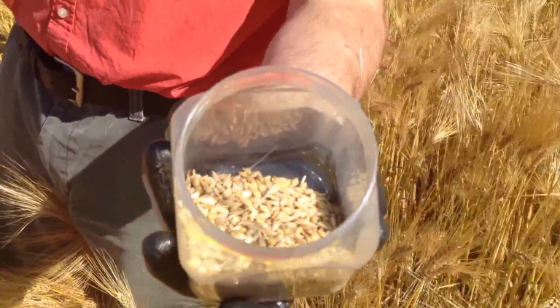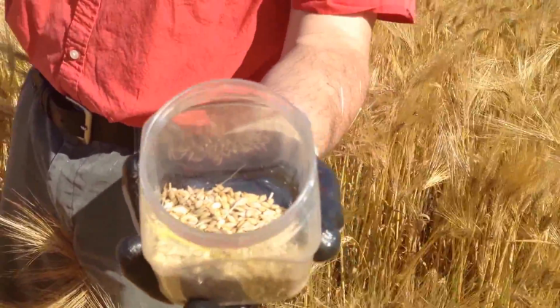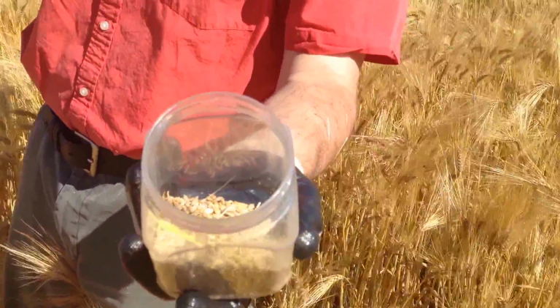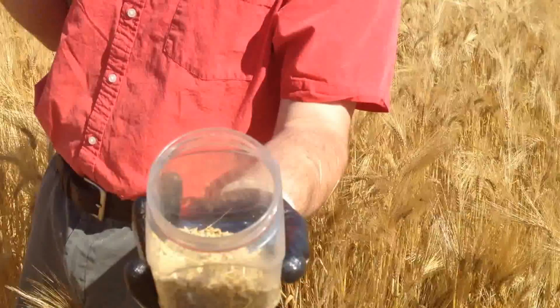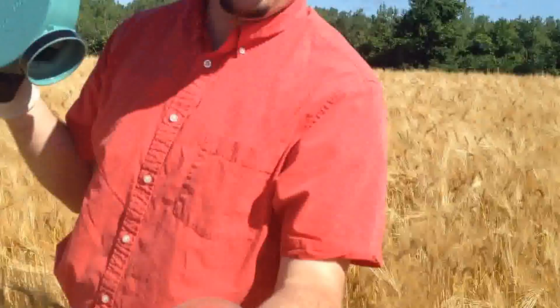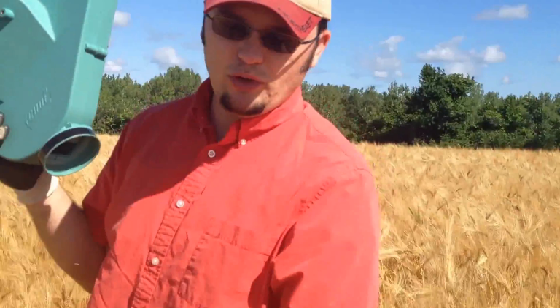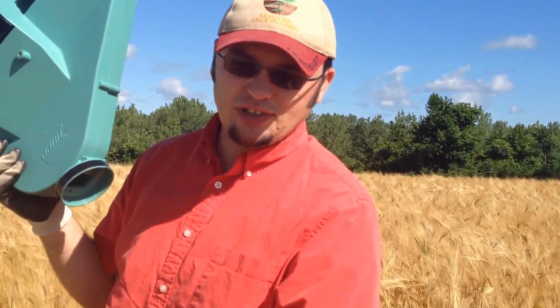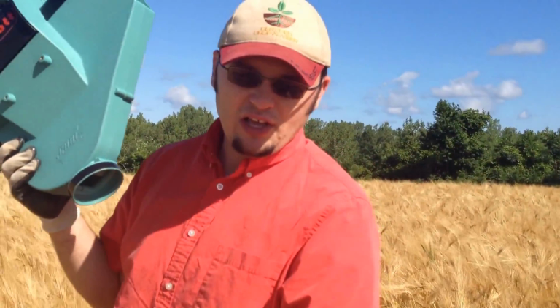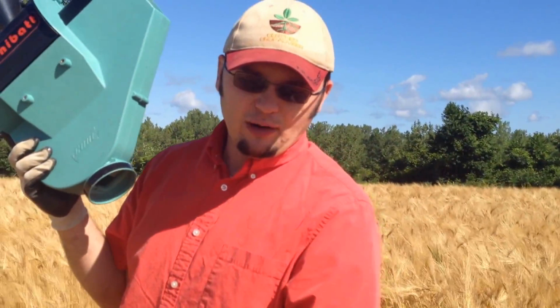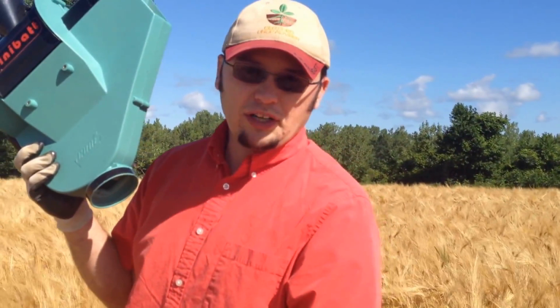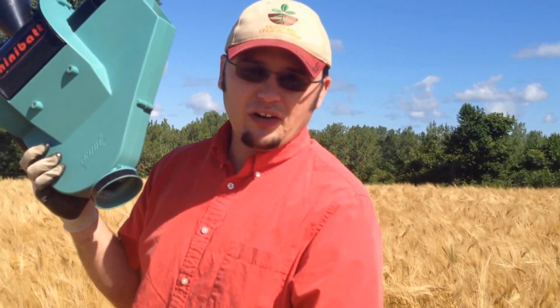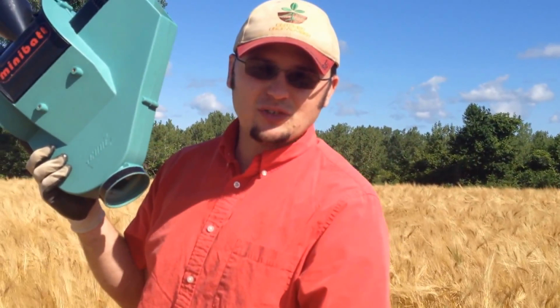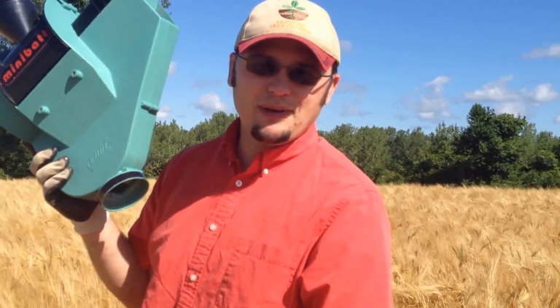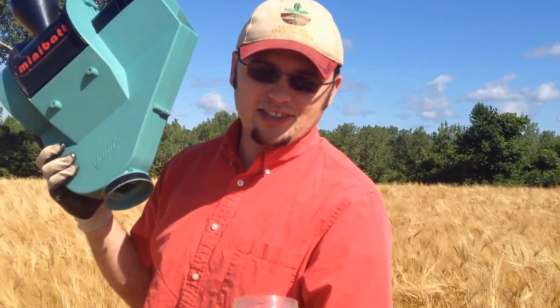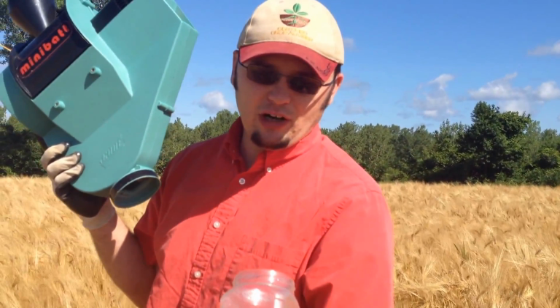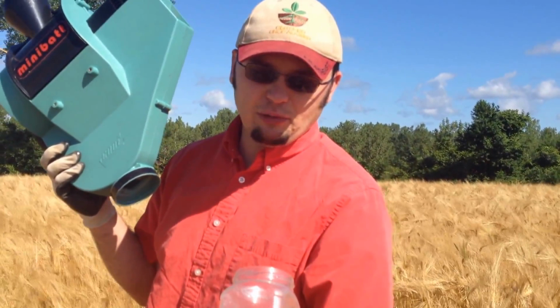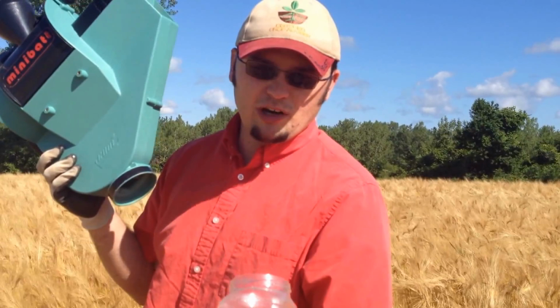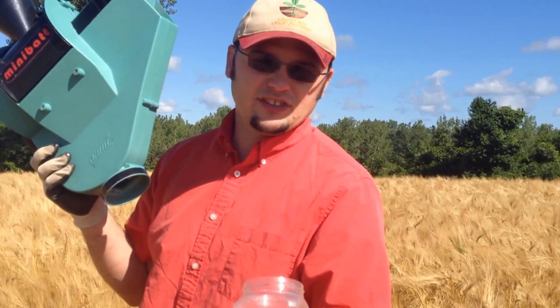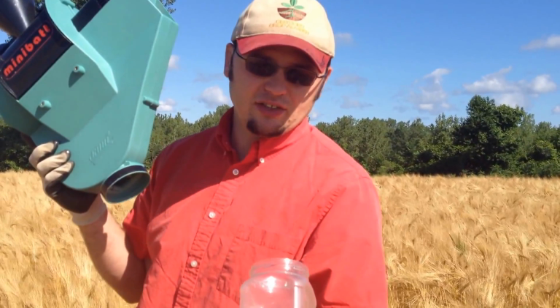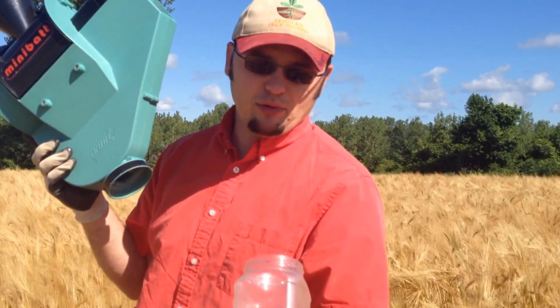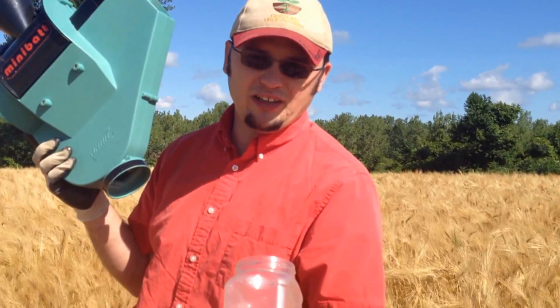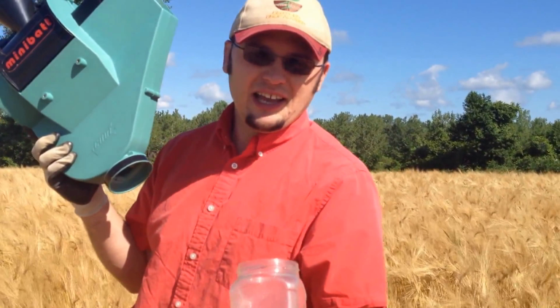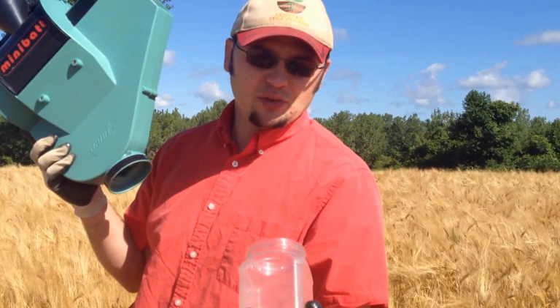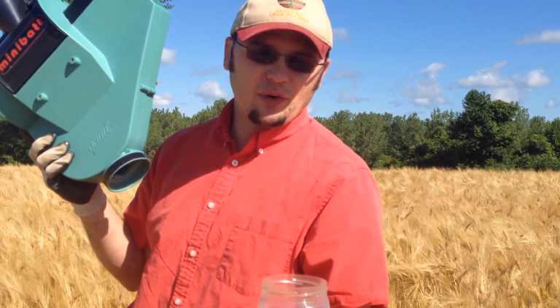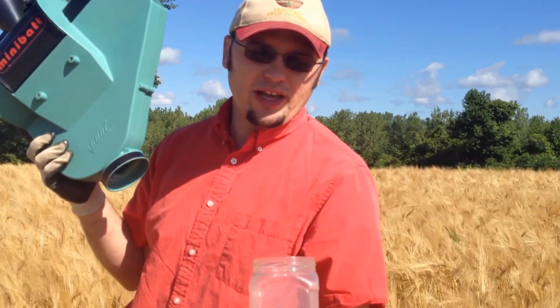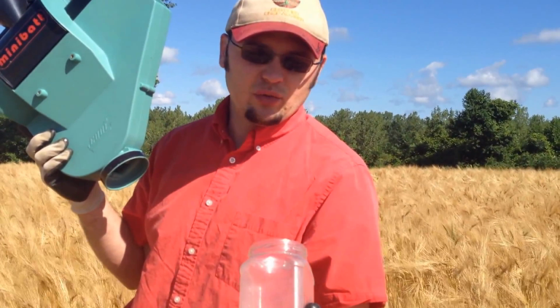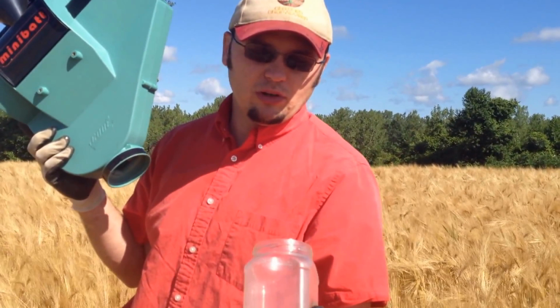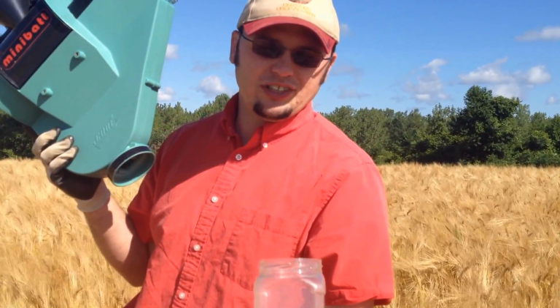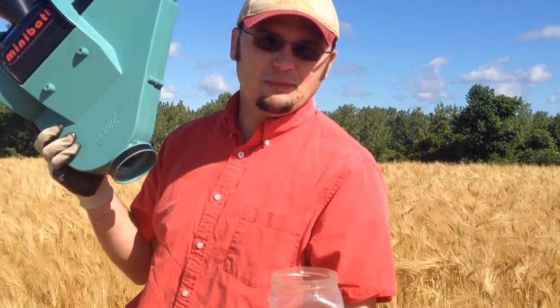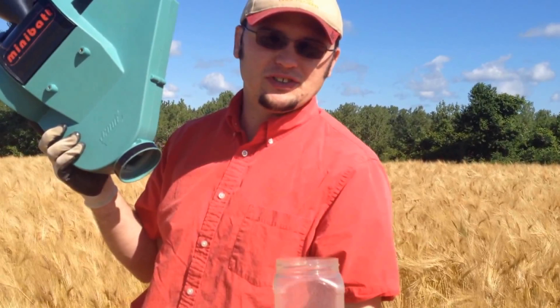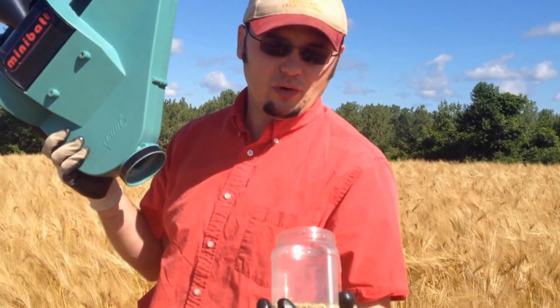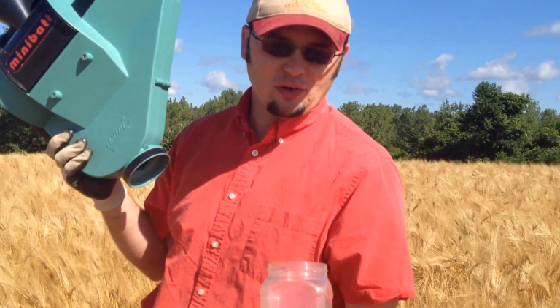This field has been running about 16 to 17 percent moisture, so the farmer we're working with here has drying capacity on the farm. He'll probably want to be harvesting this grain pretty quickly and then dry it the rest of the way down to a little below 13 percent moisture so it holds in storage.